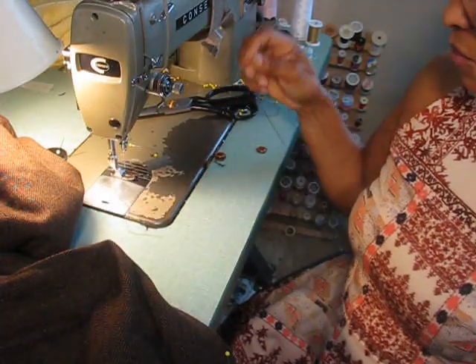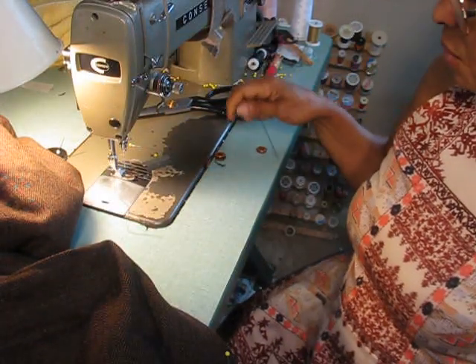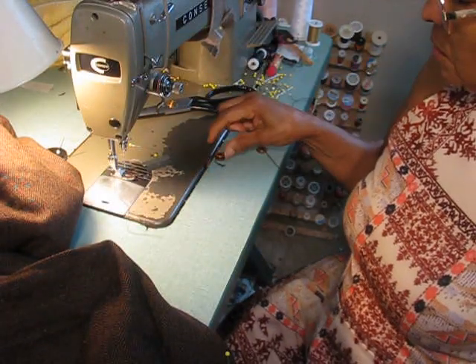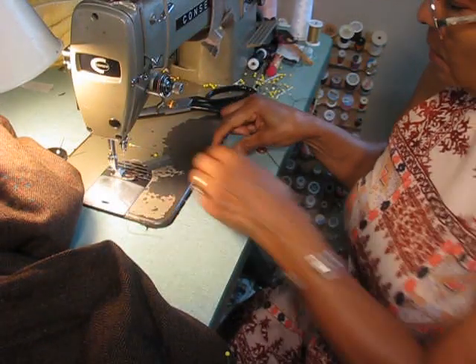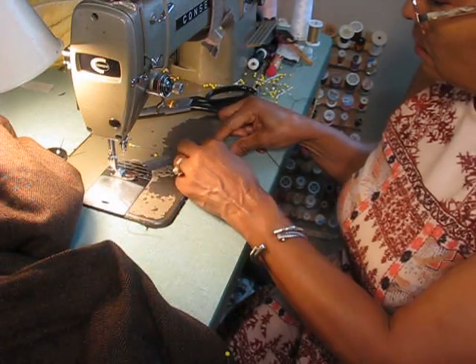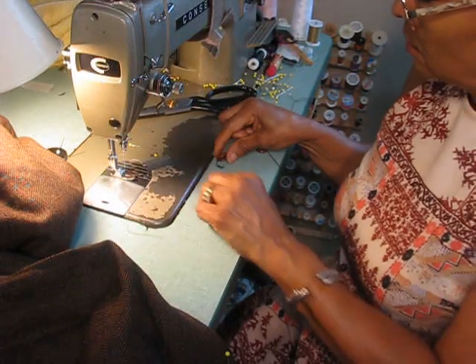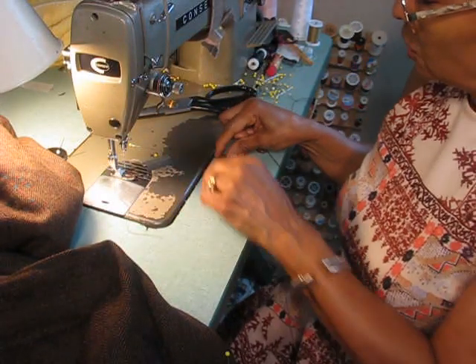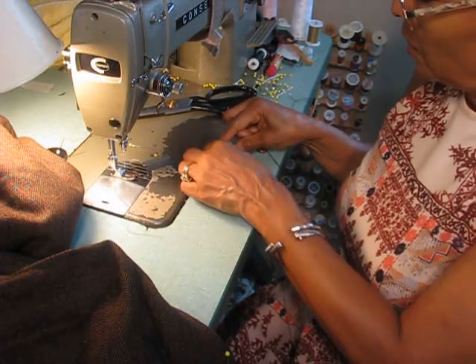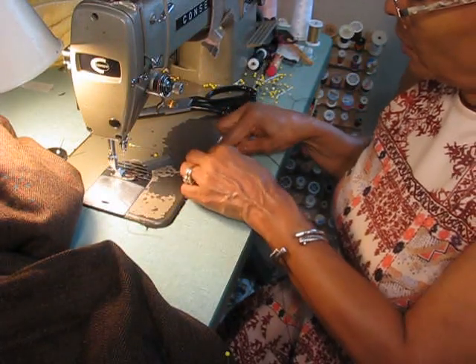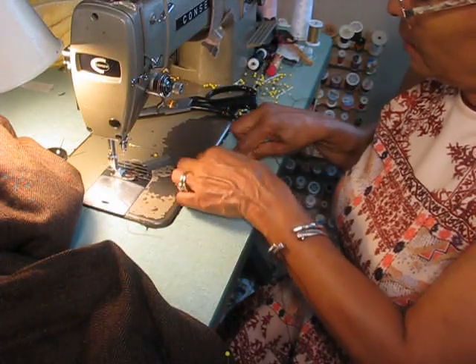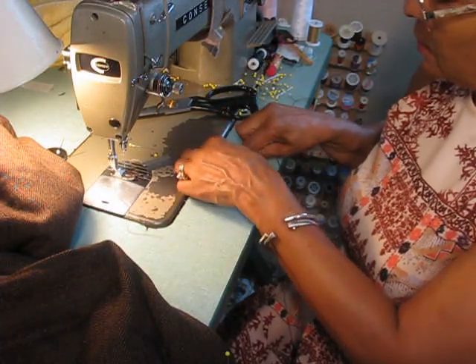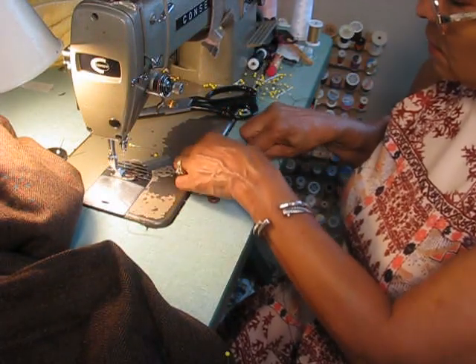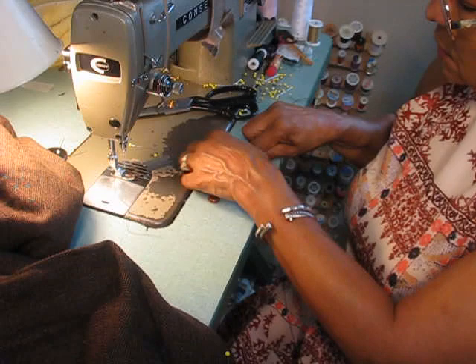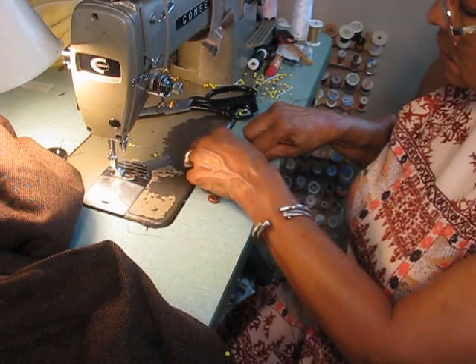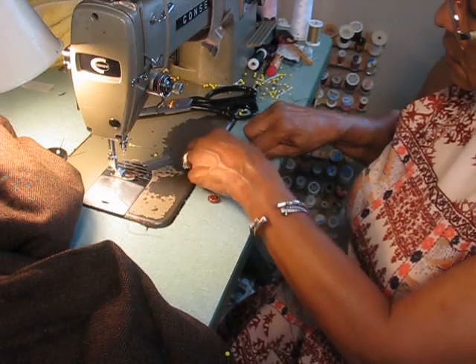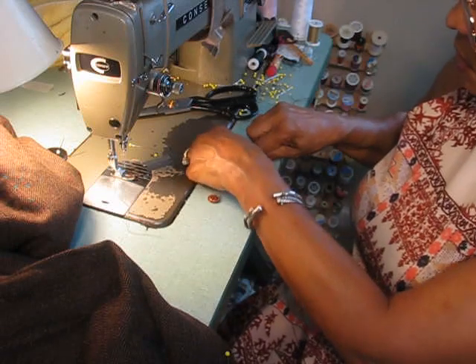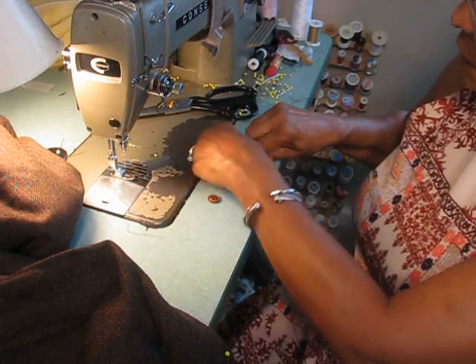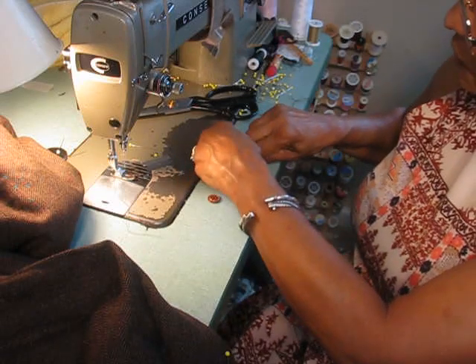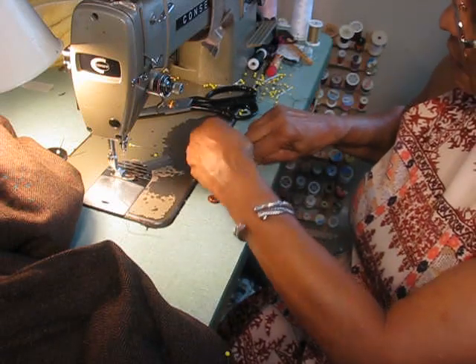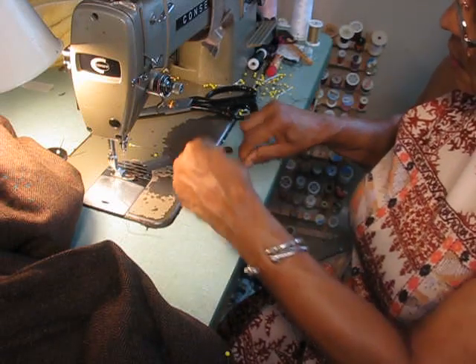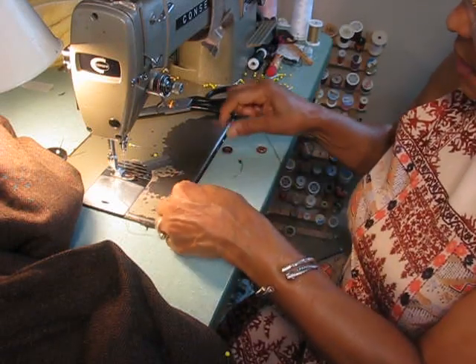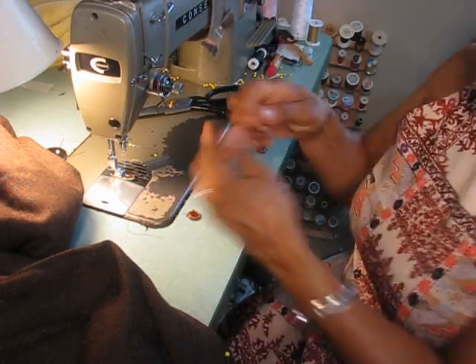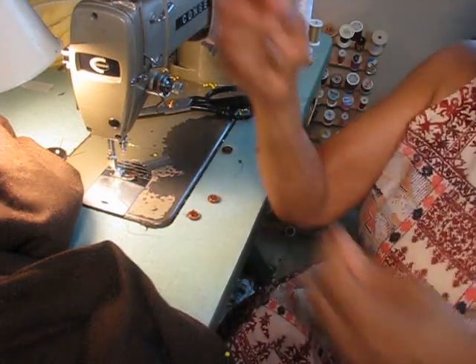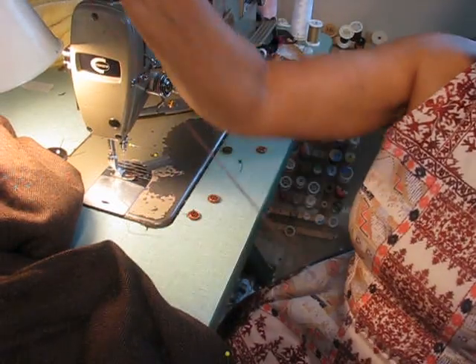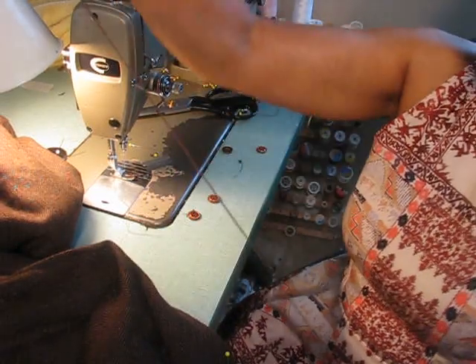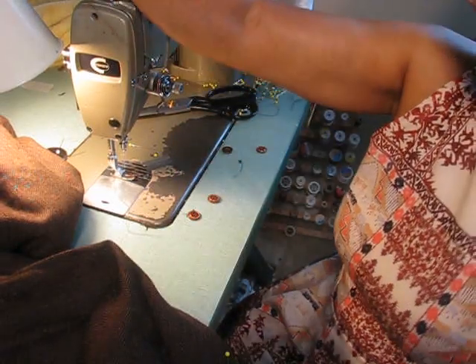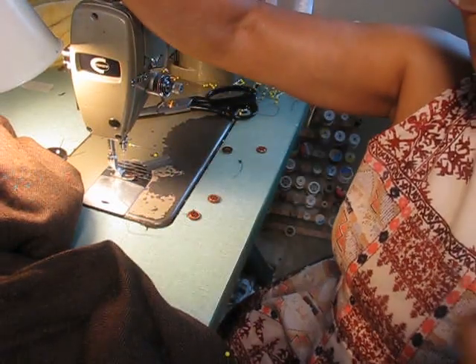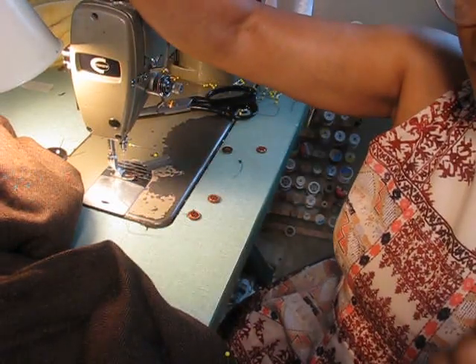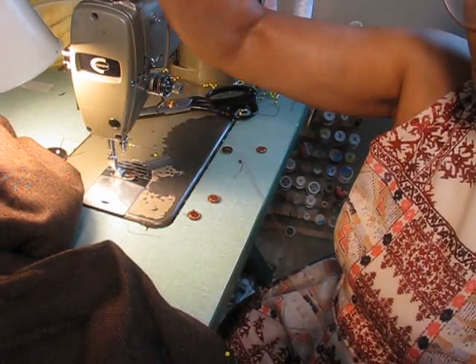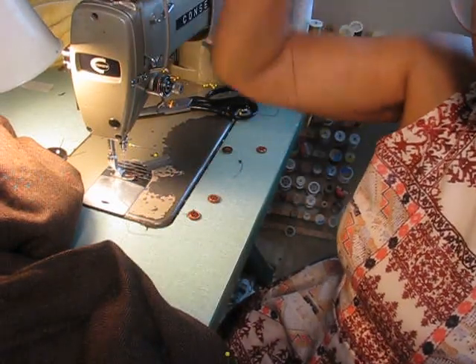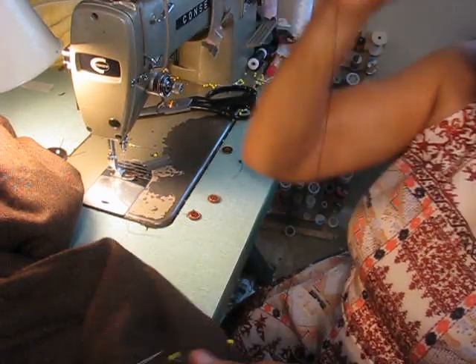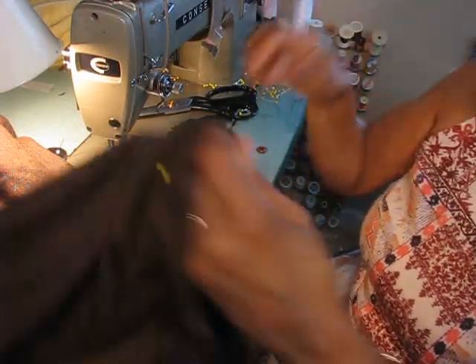Typically you would use what is called buttonhole thread or button thread, which is a lot thicker than your normal sewing thread. I've got my four layers and I go ahead and knot that off.